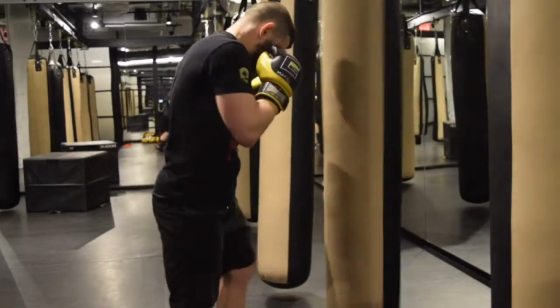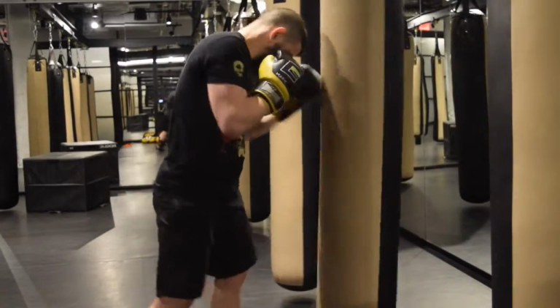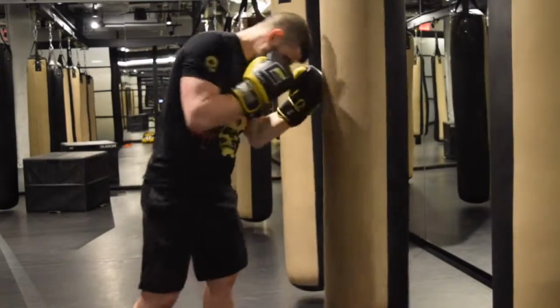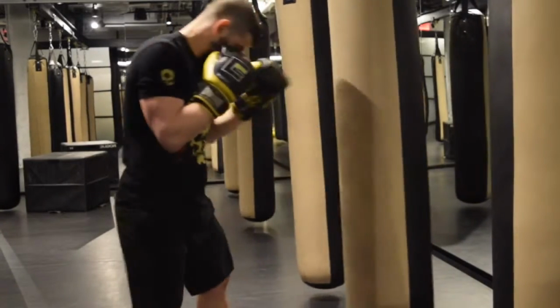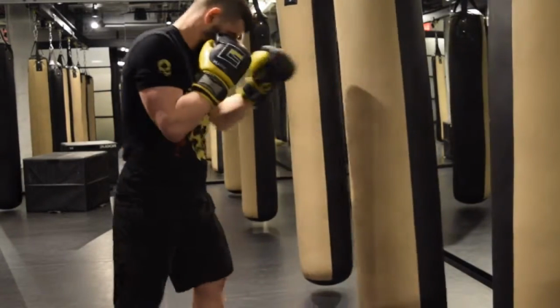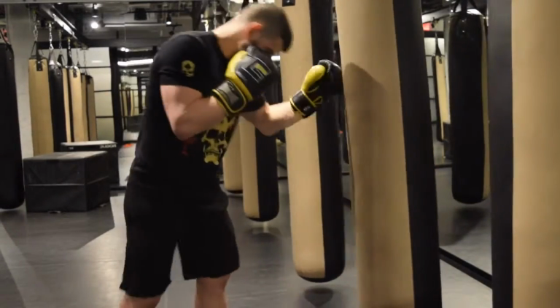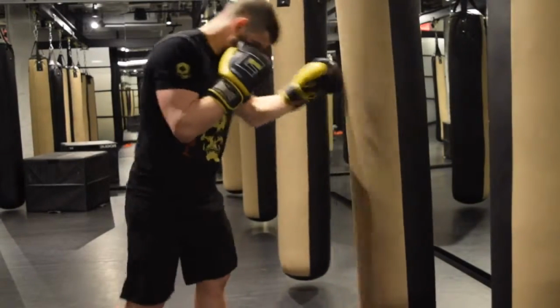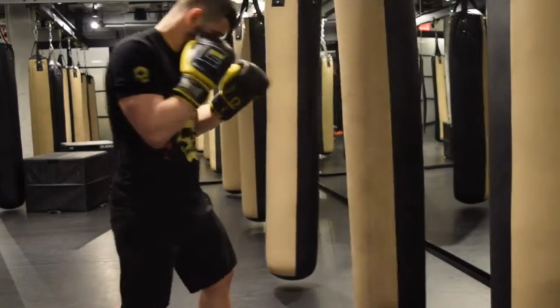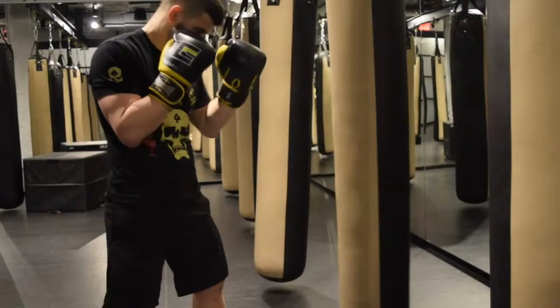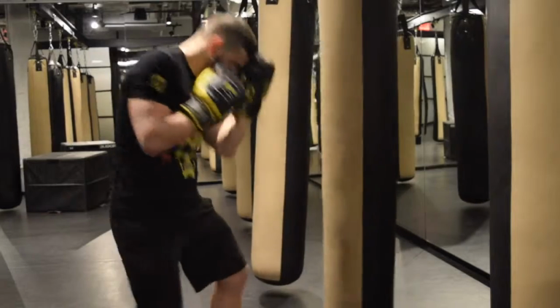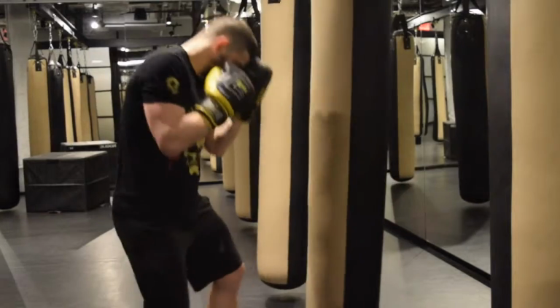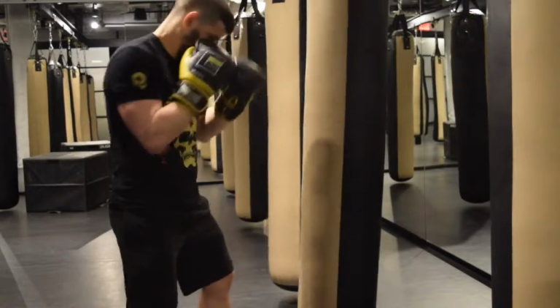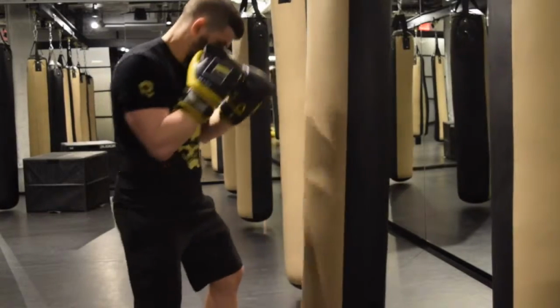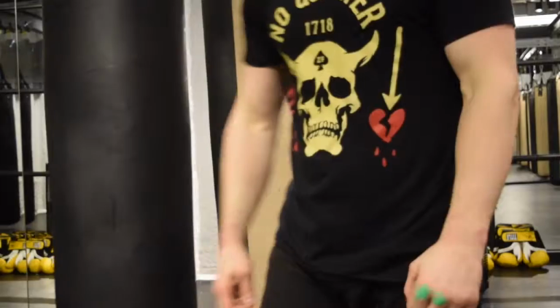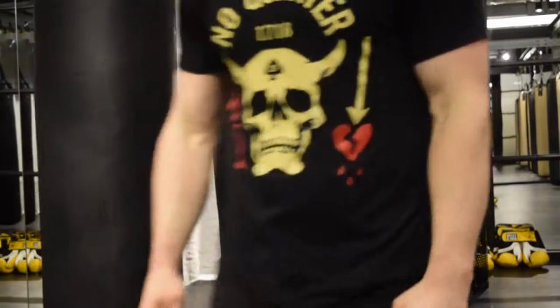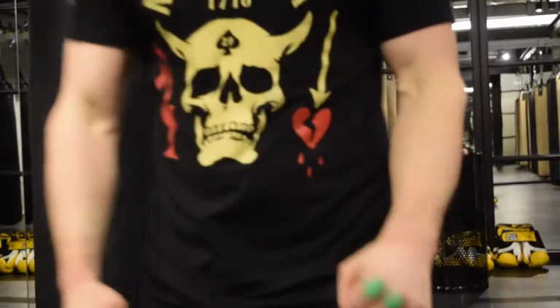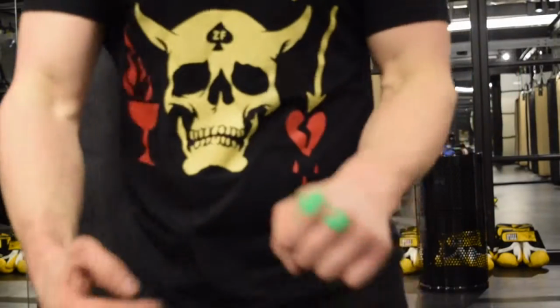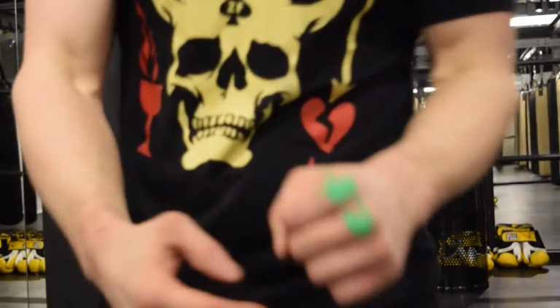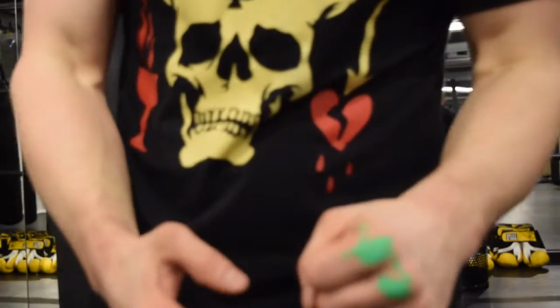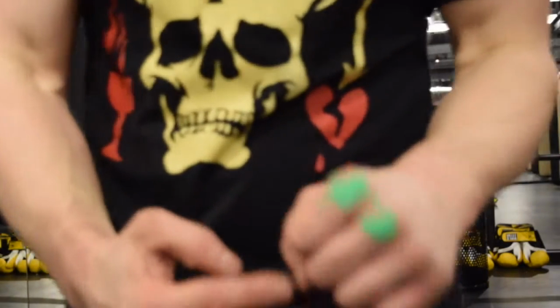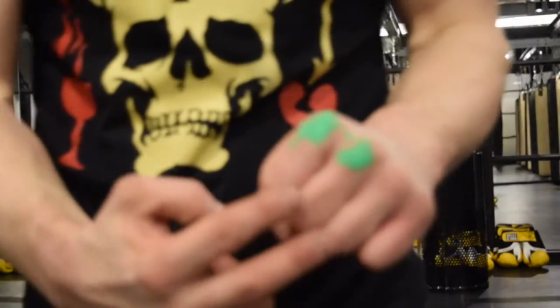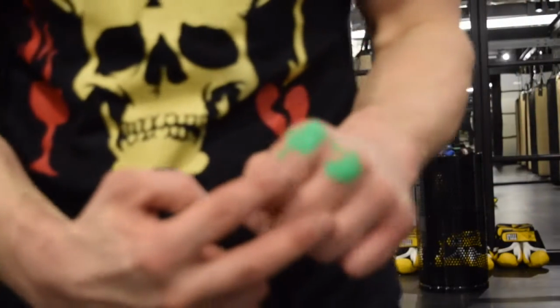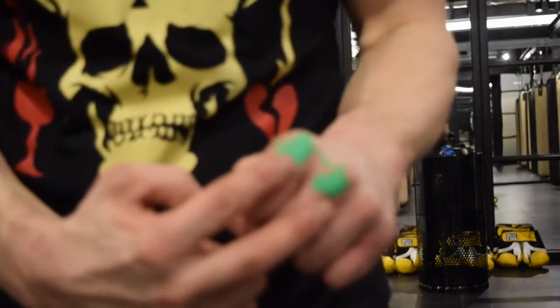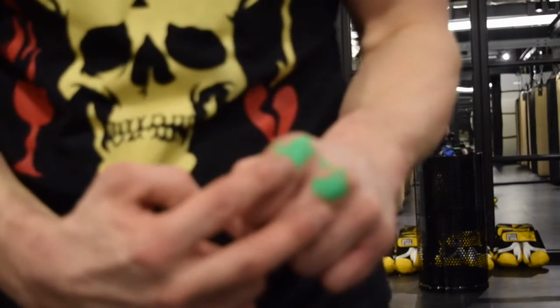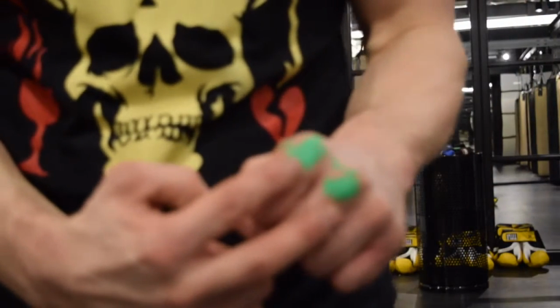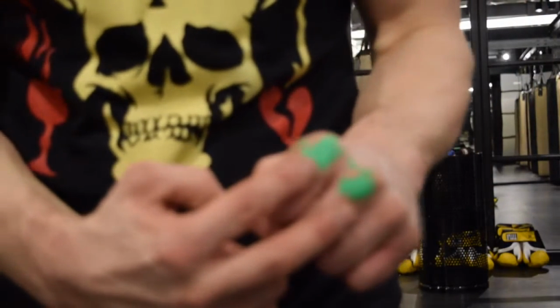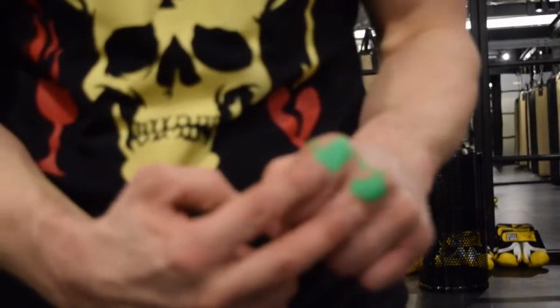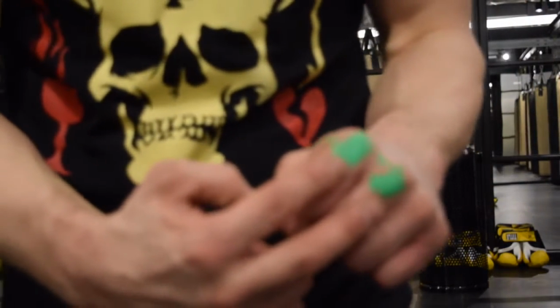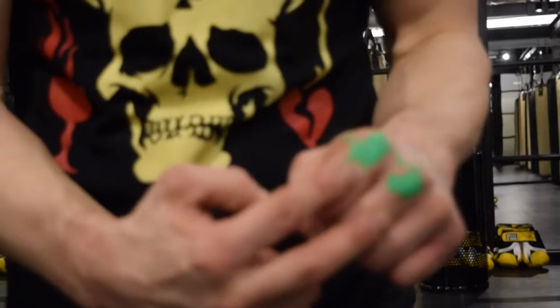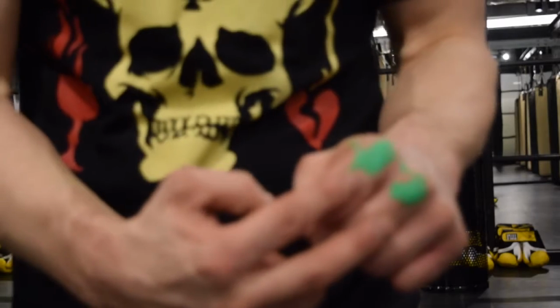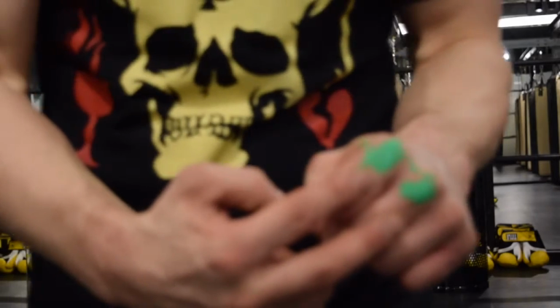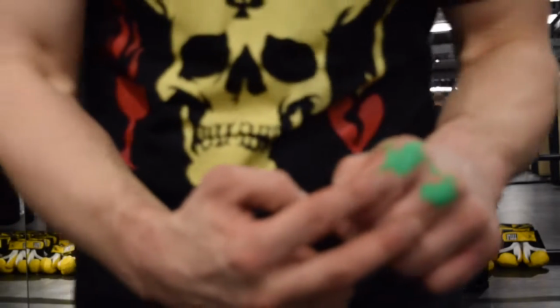And then when you hit your target, you saw two puncture marks, not a slash. To illustrate this, here's my knuckles with two pieces of chalk on them.